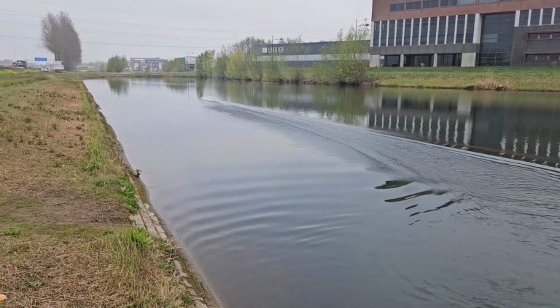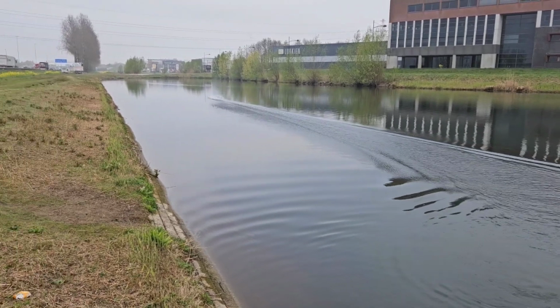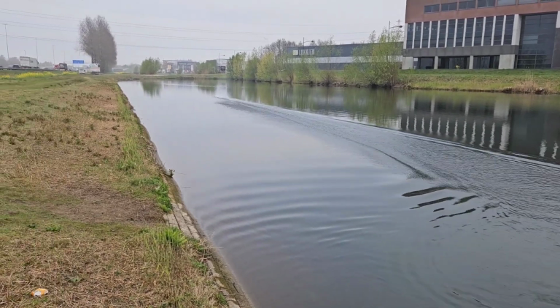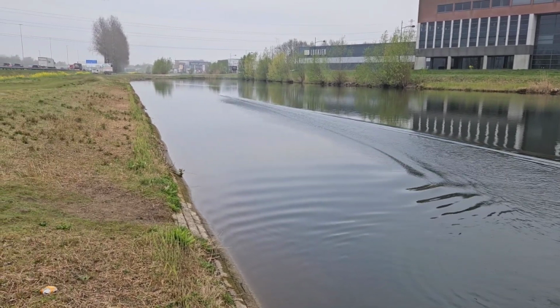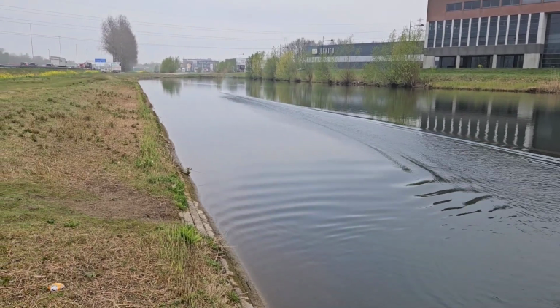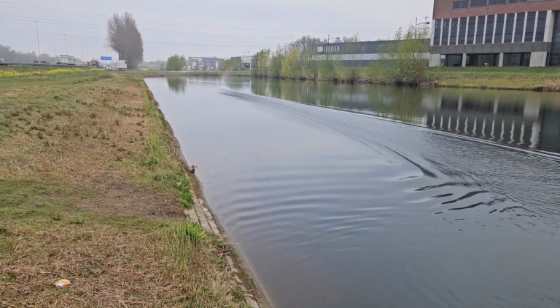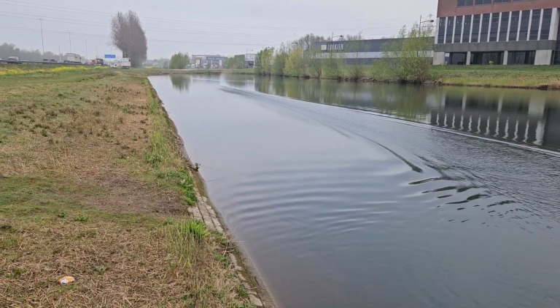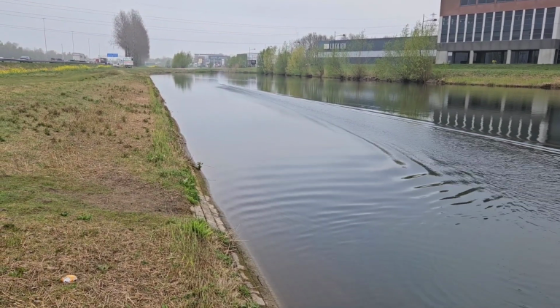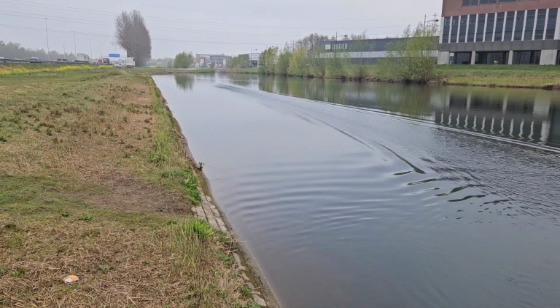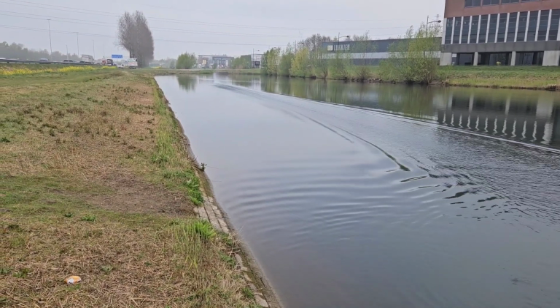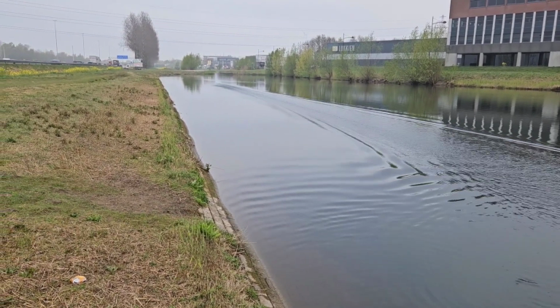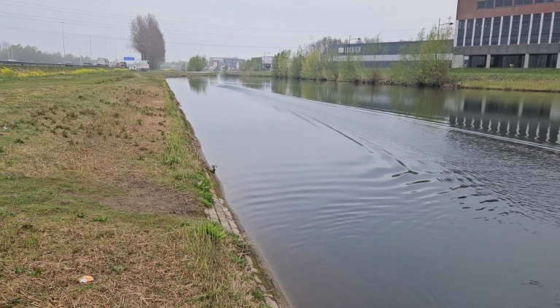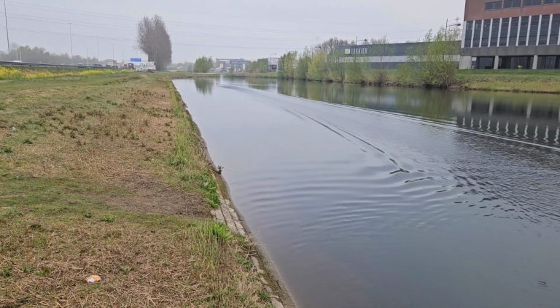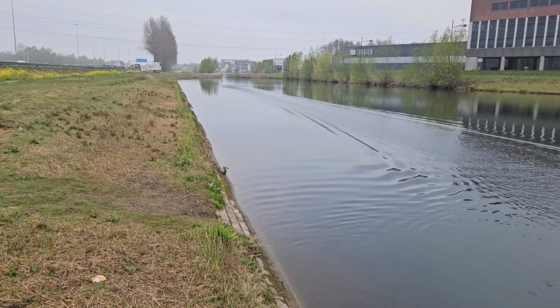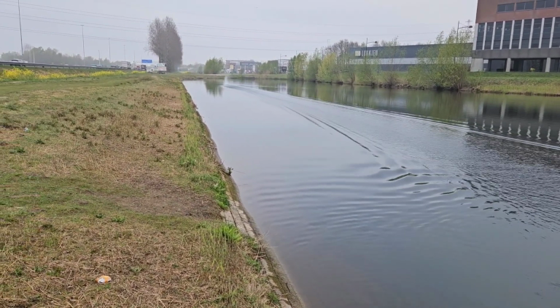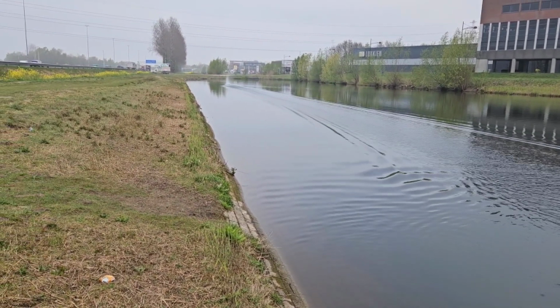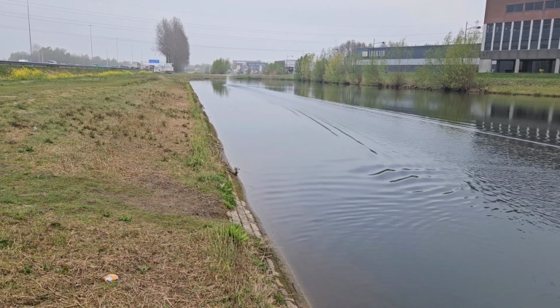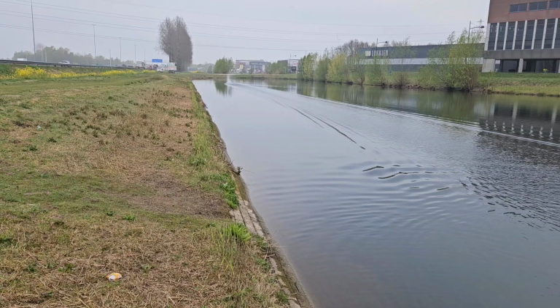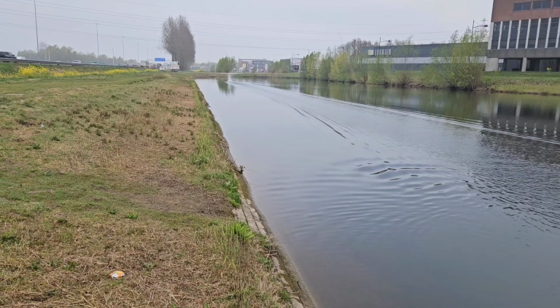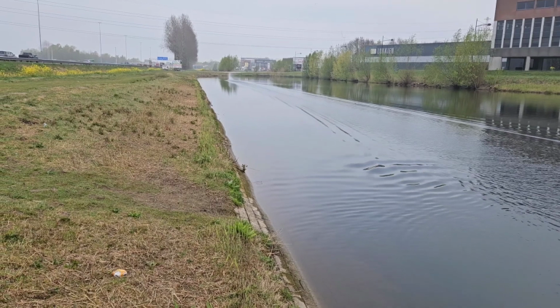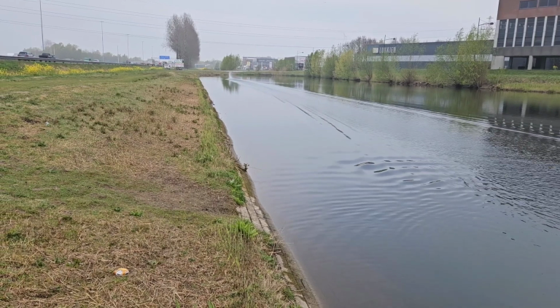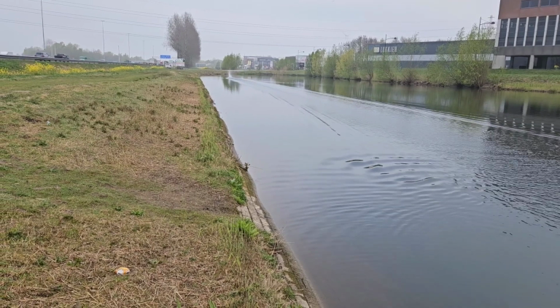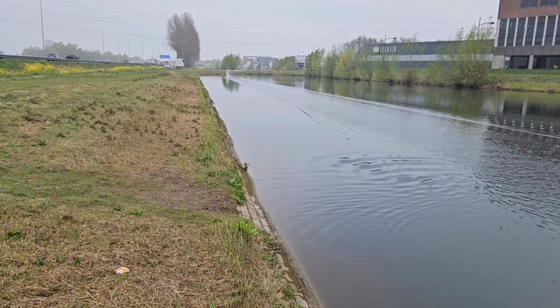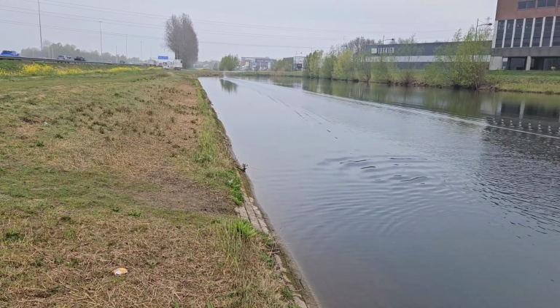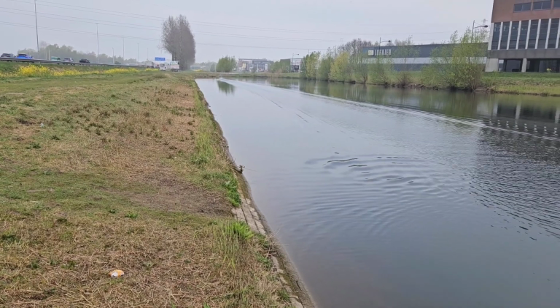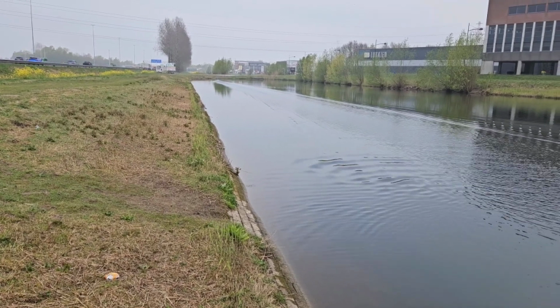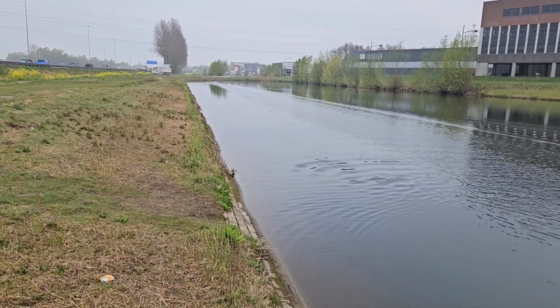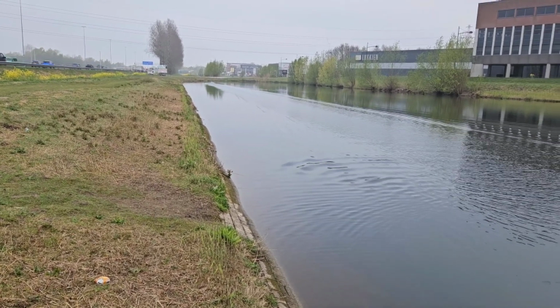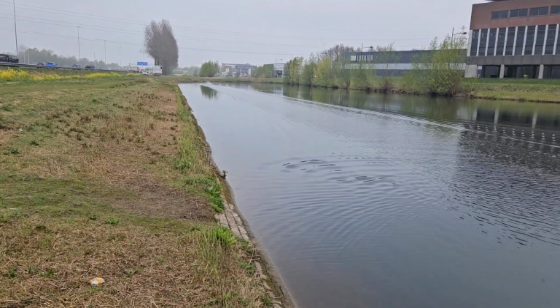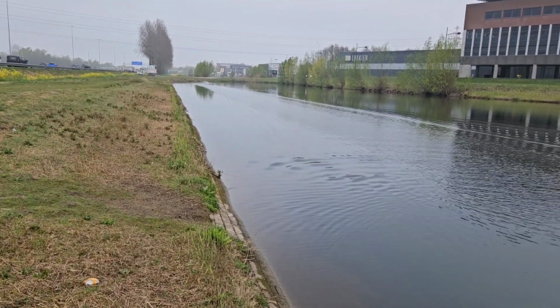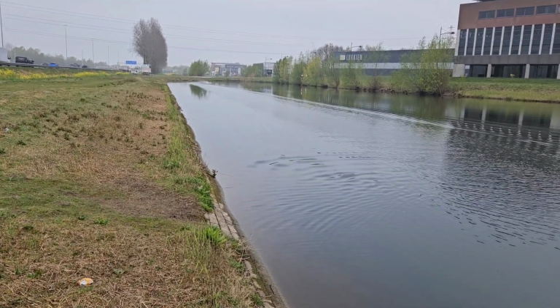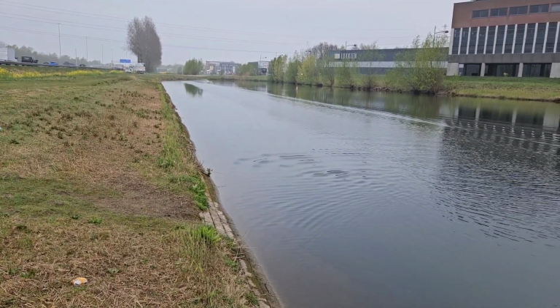Let's go for a sprint! Beautiful, calm water today. Very nice.